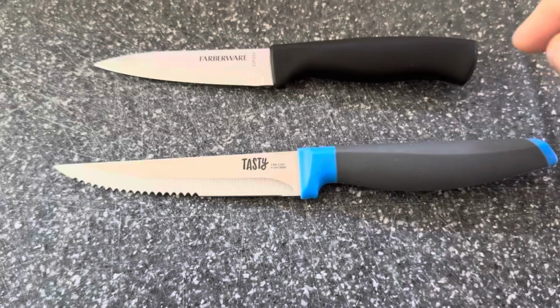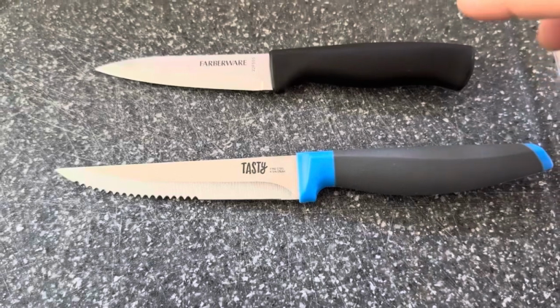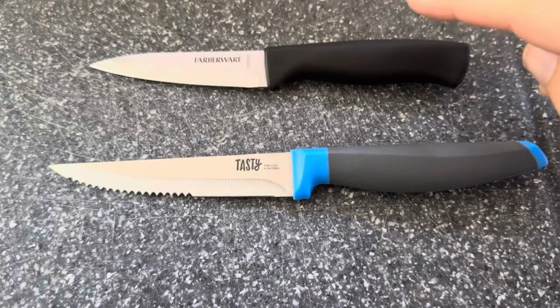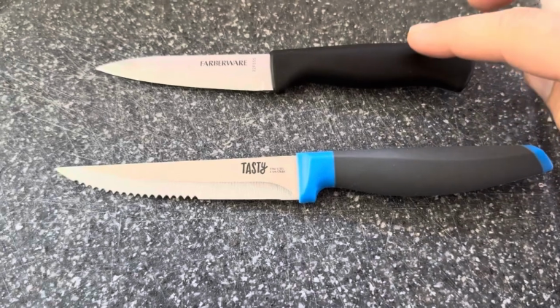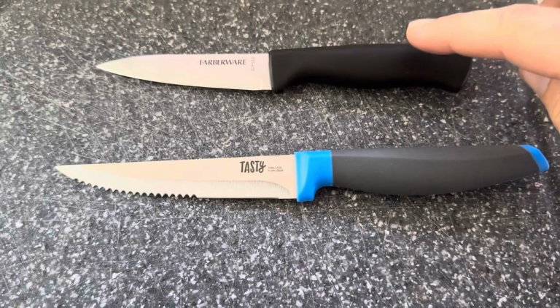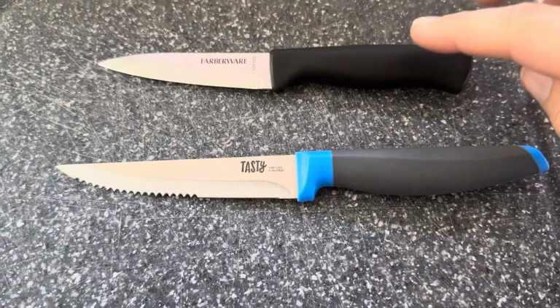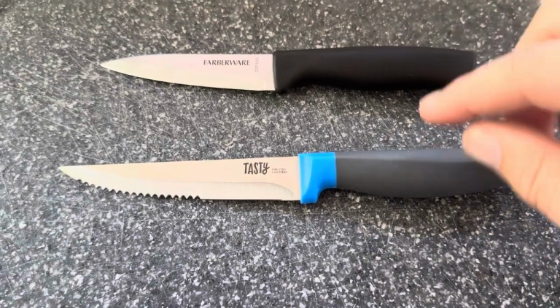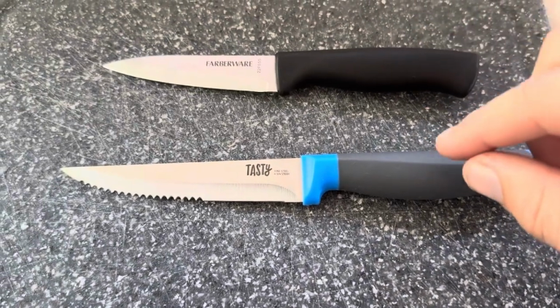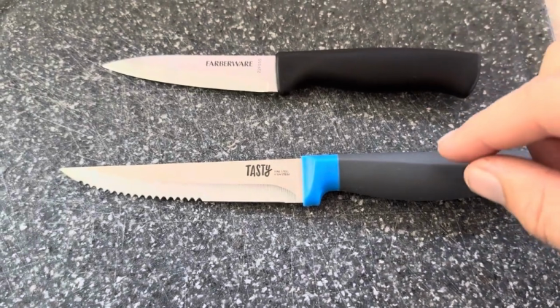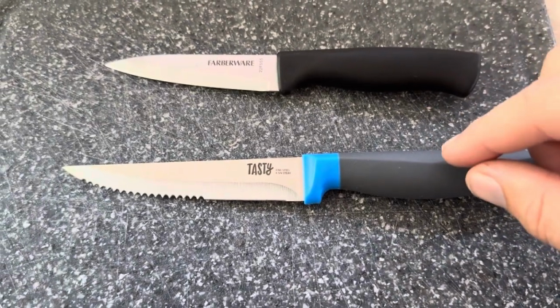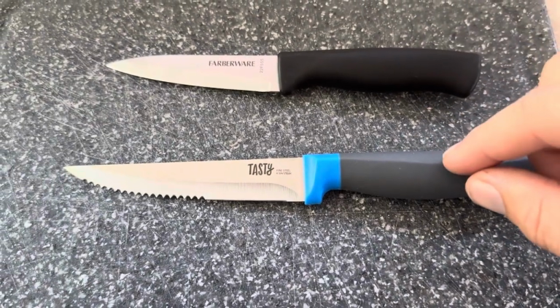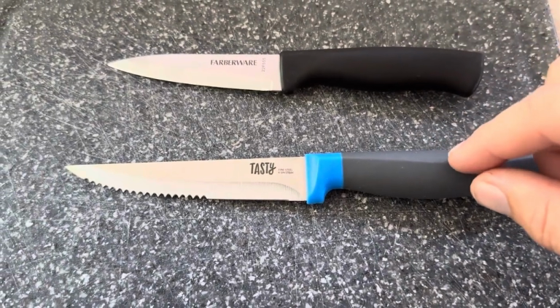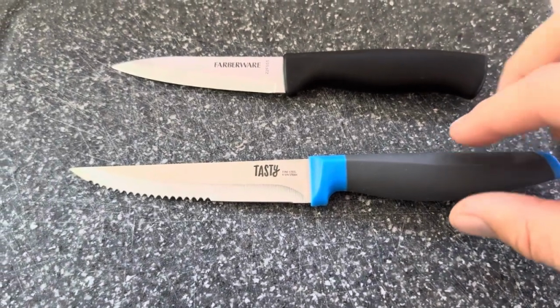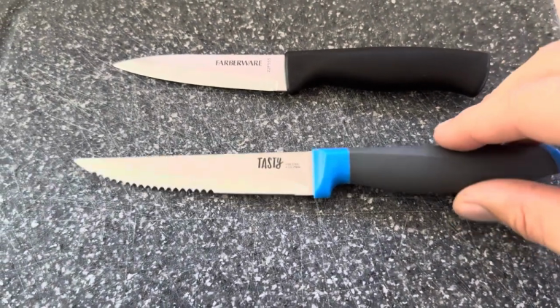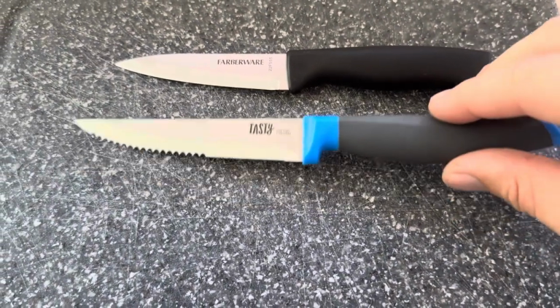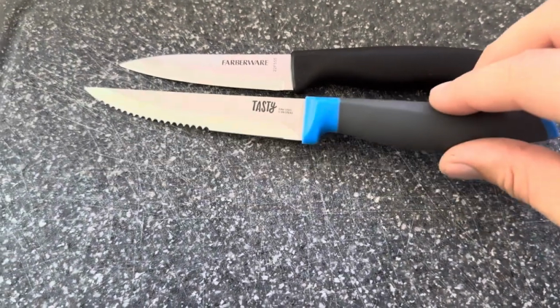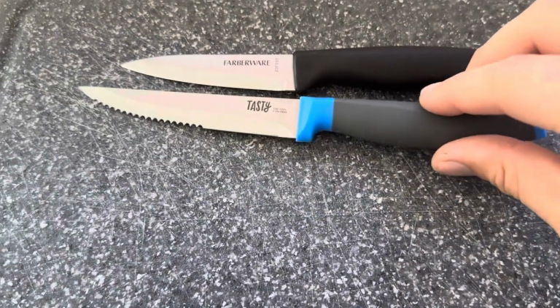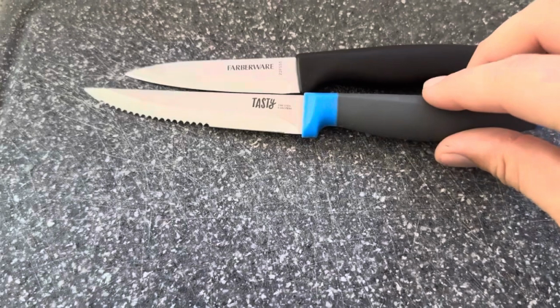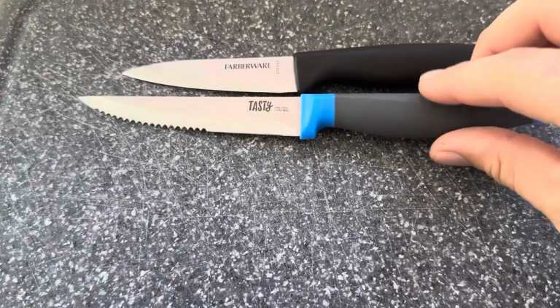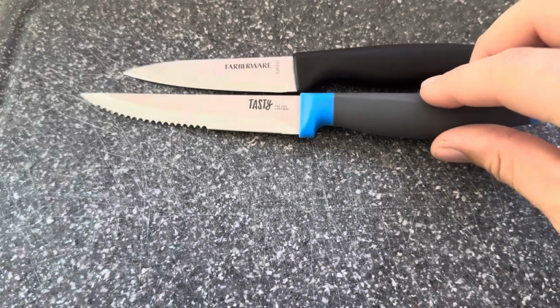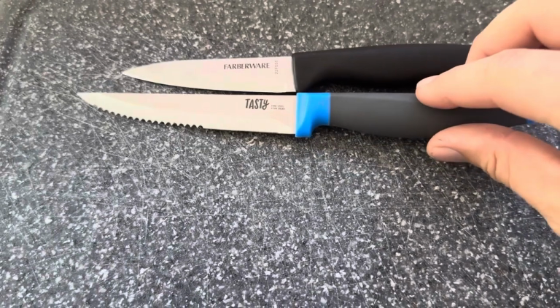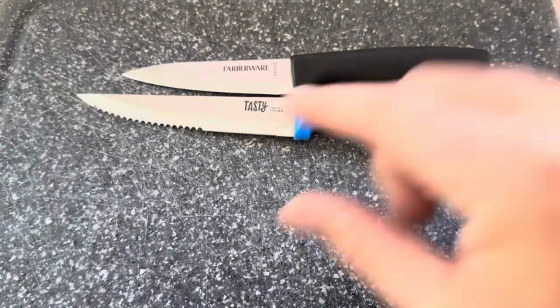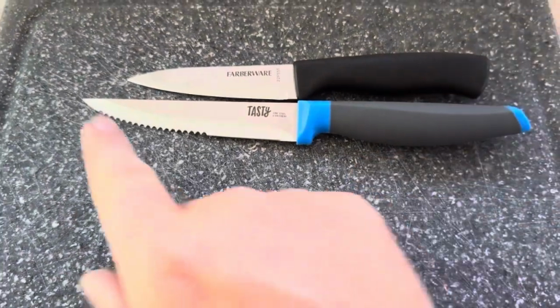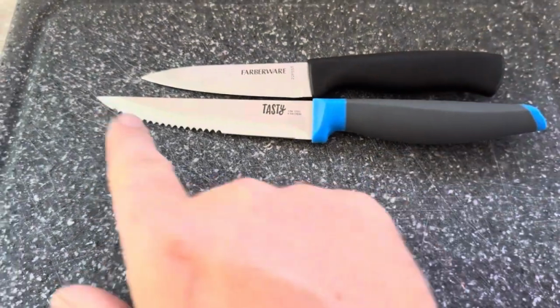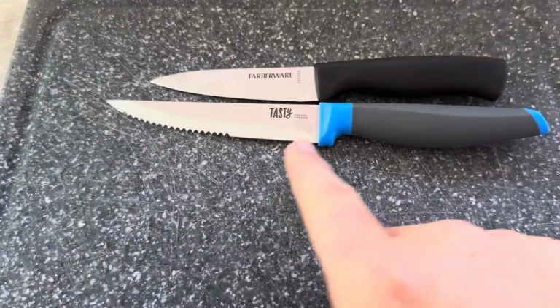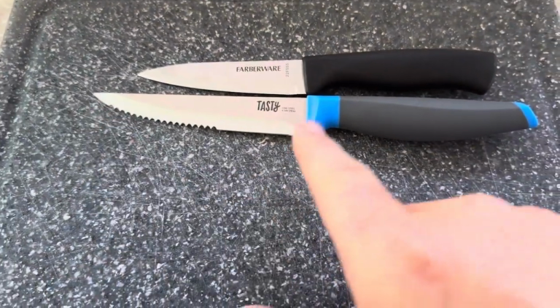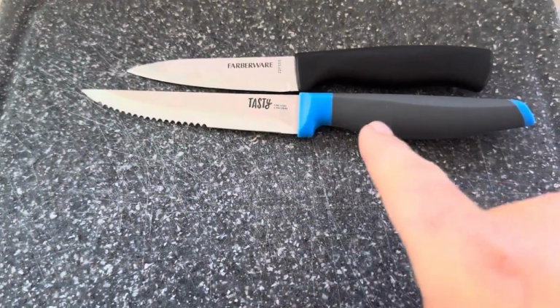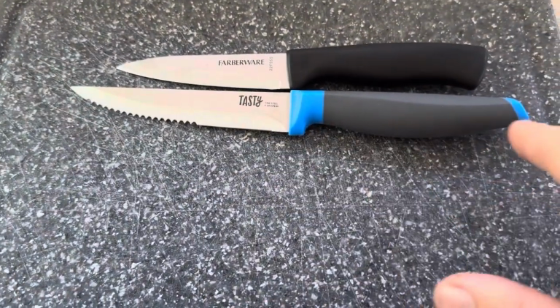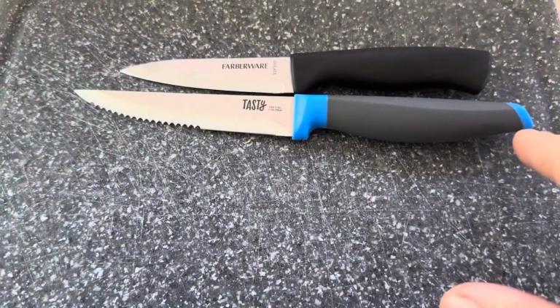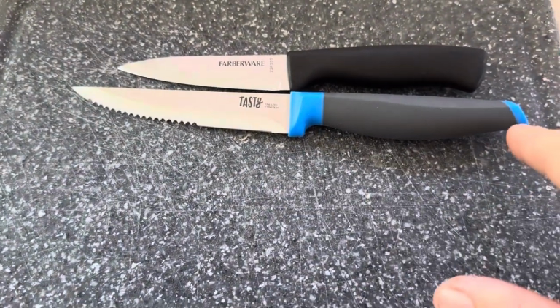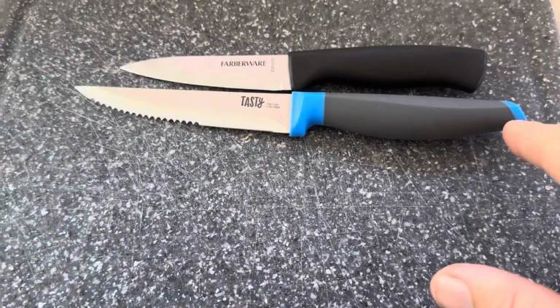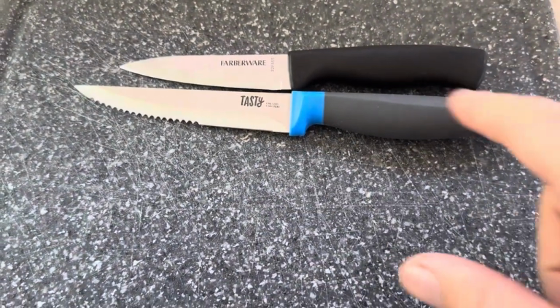Today I'm going to be comparing this Farberware paring knife with this steak knife from Tasty. As you can see, the steak knife from Tasty is going to have a longer blade and also a longer handle.